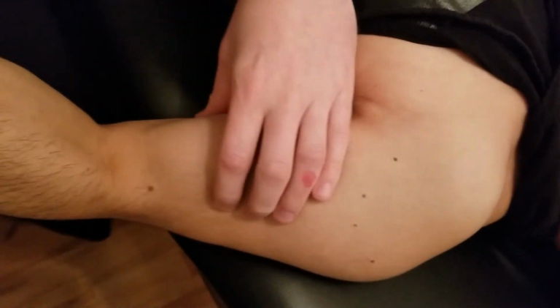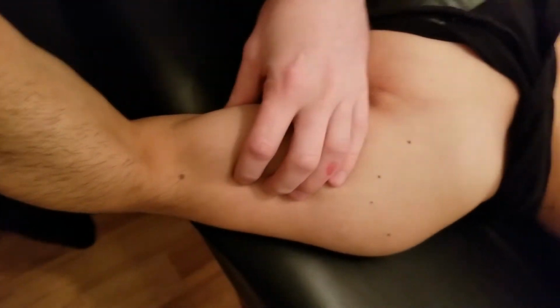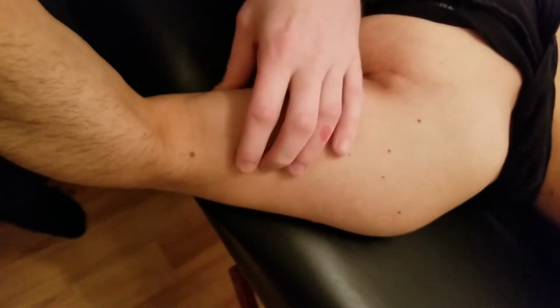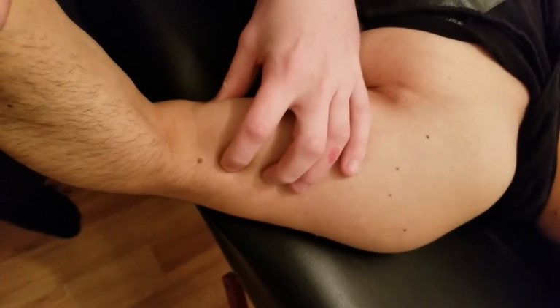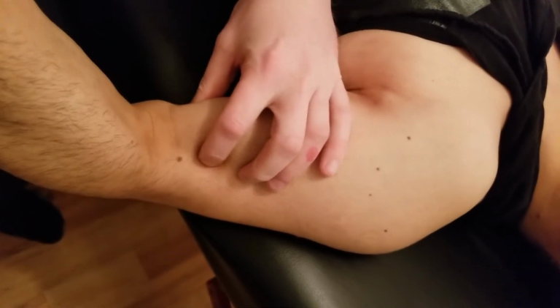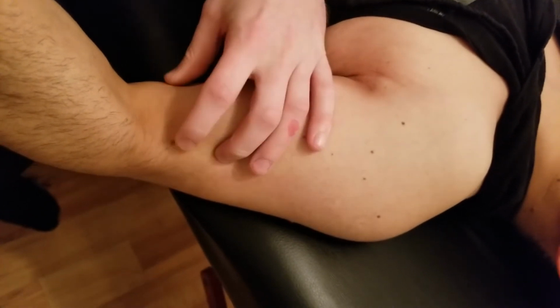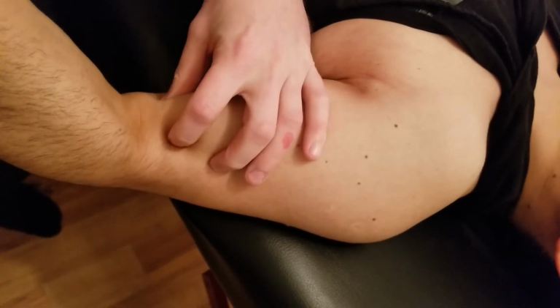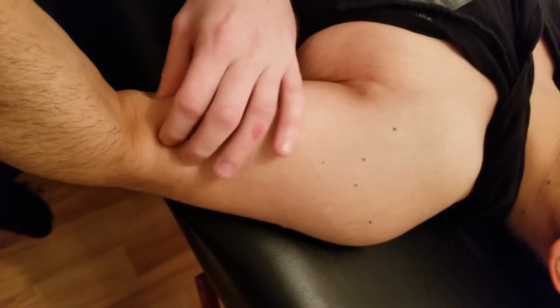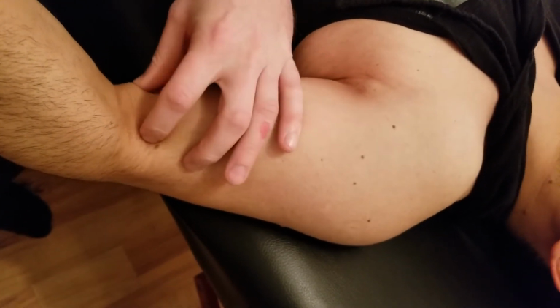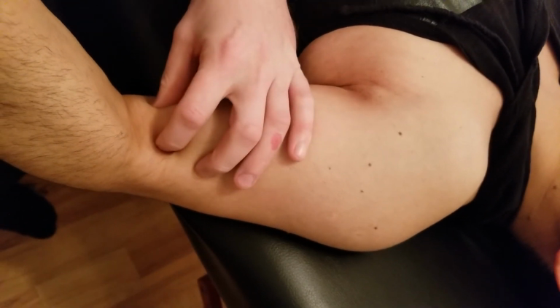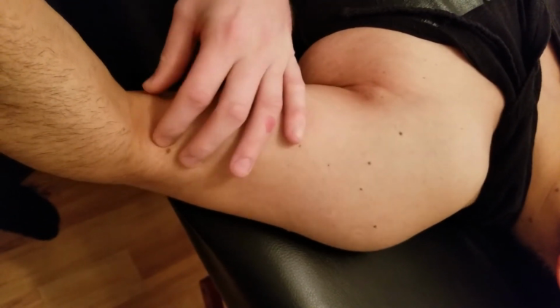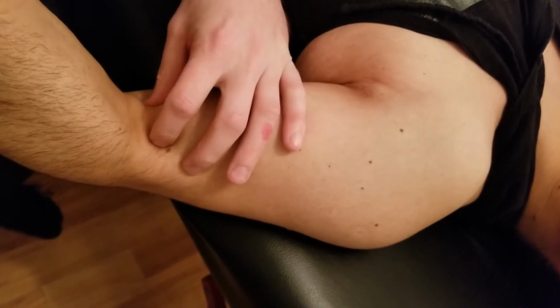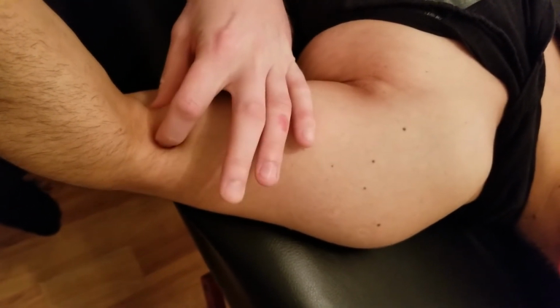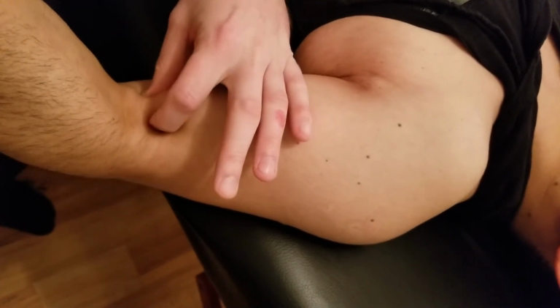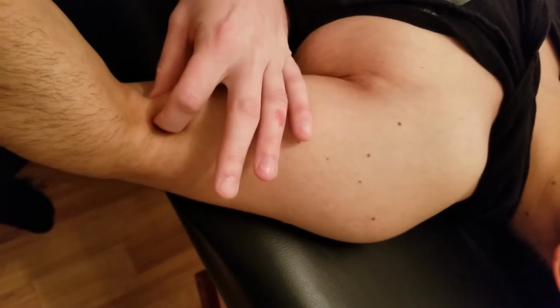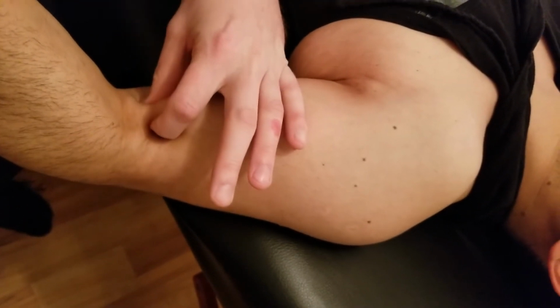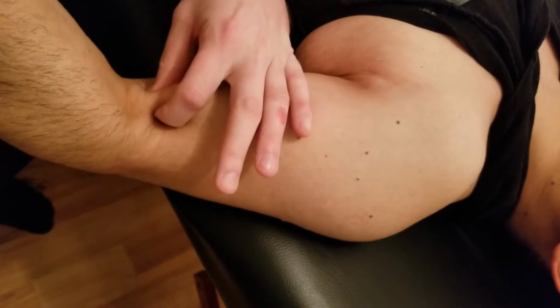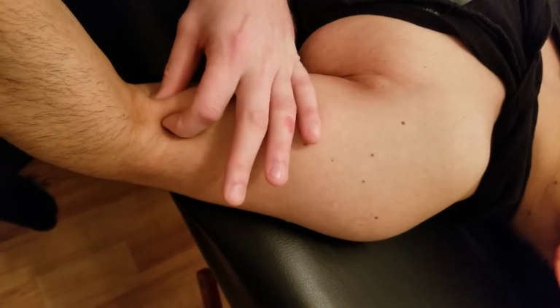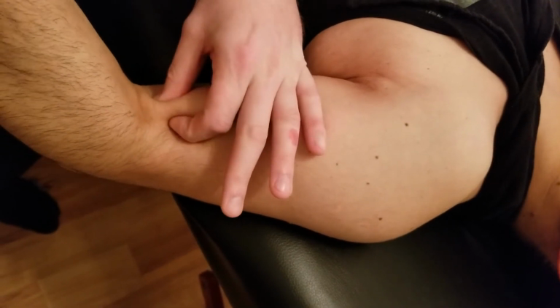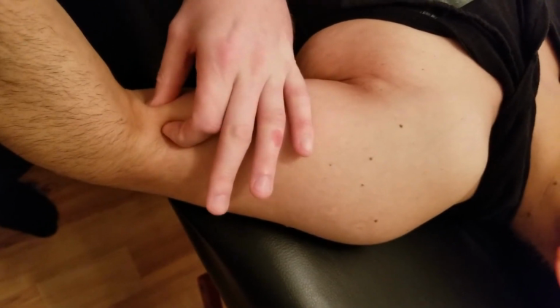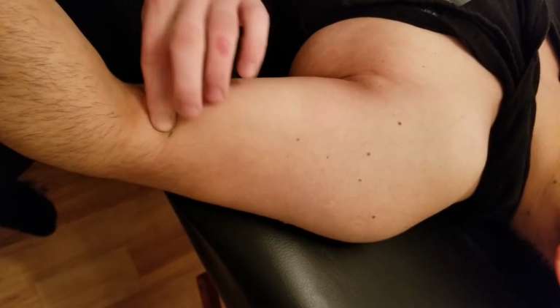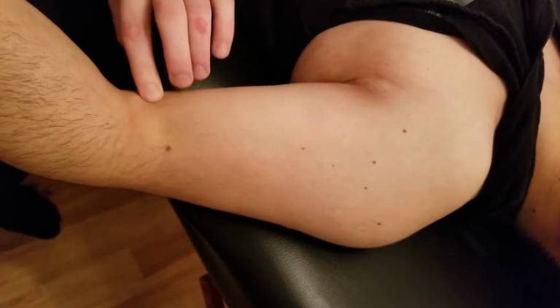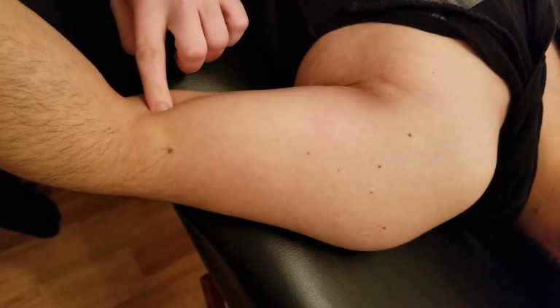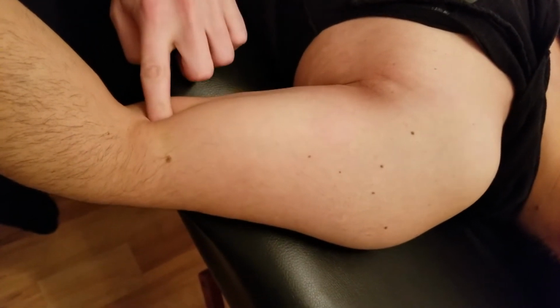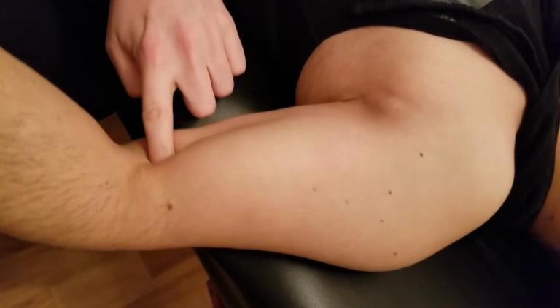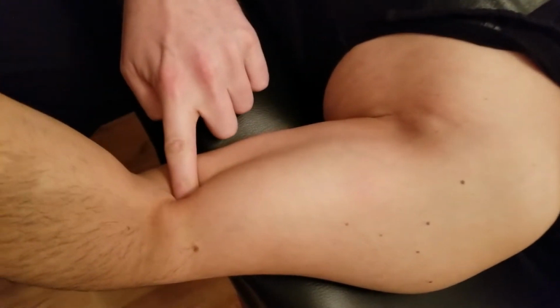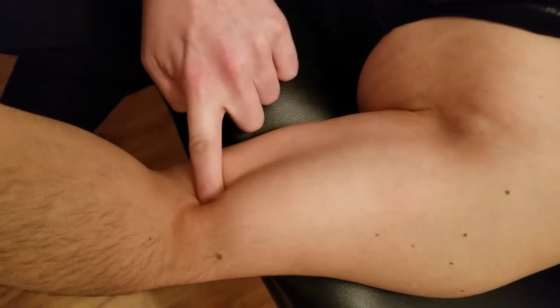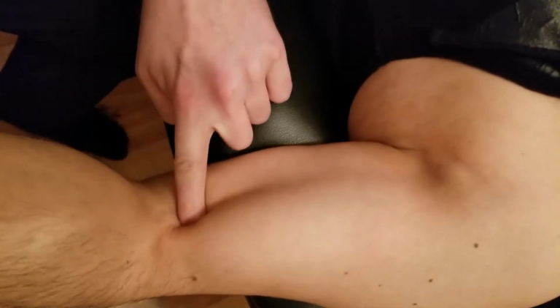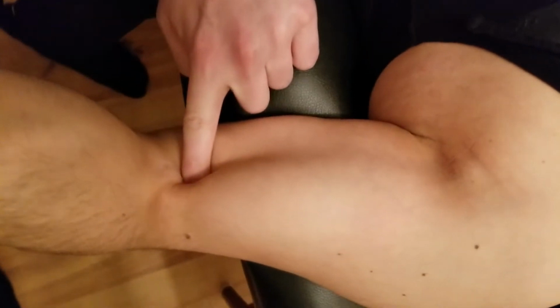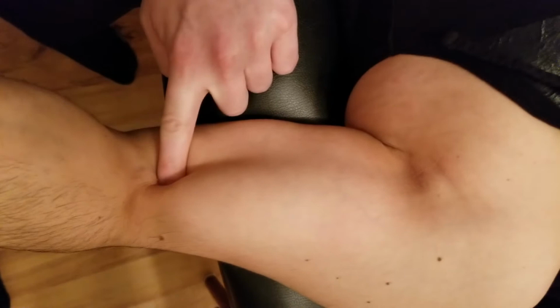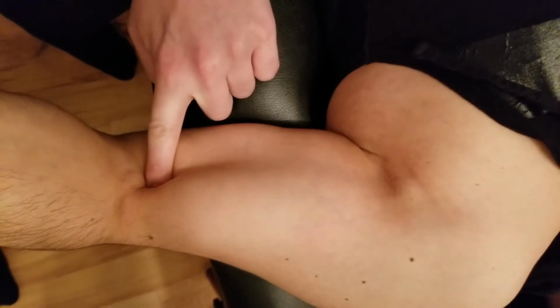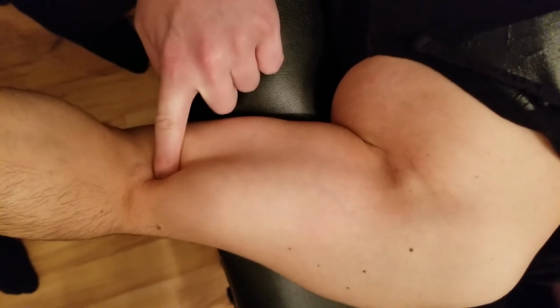As I work my way down, it narrows to a point where the biceps tendon is quite easy to find and very strong. You can actually even slip your finger up underneath the biceps tendon quite easily.